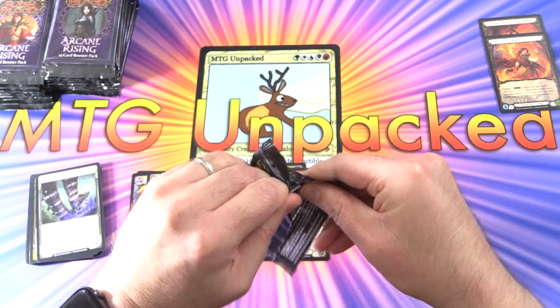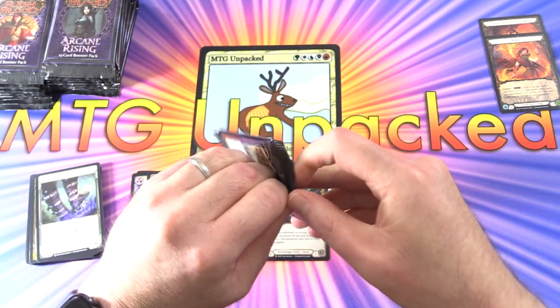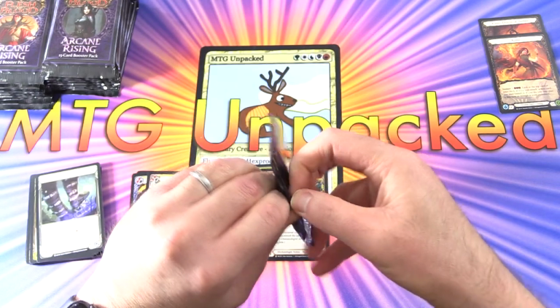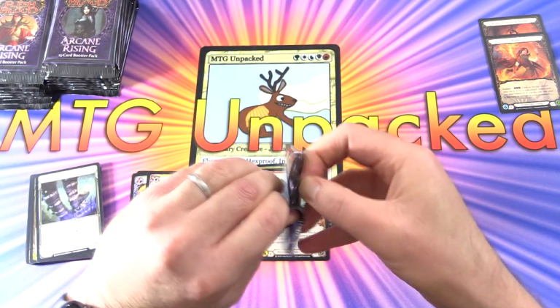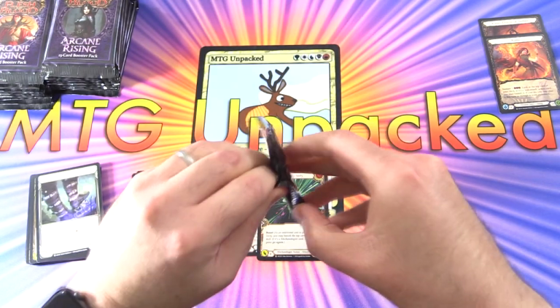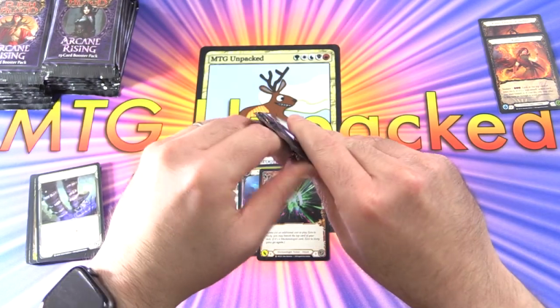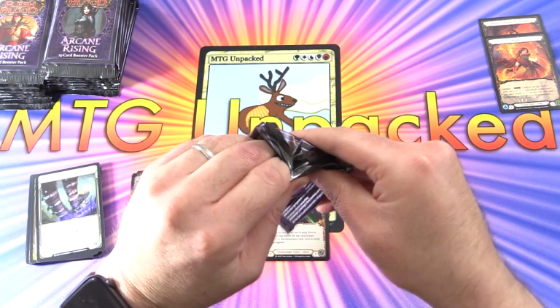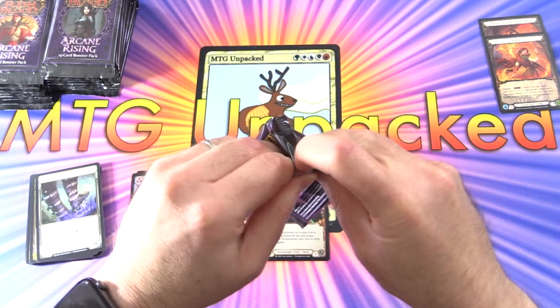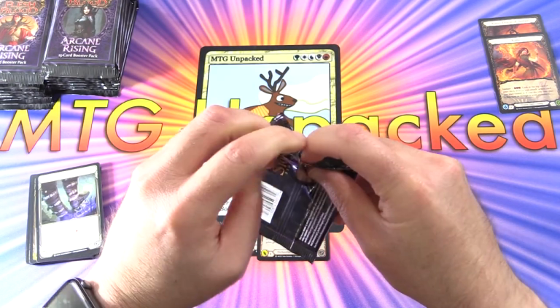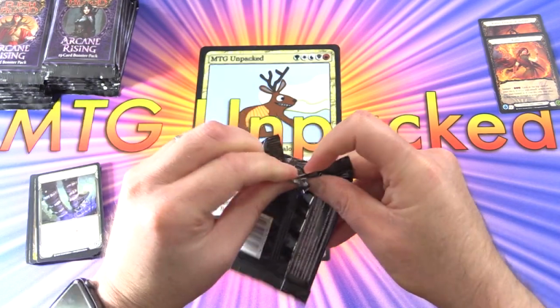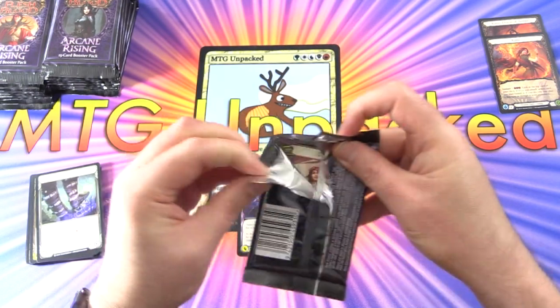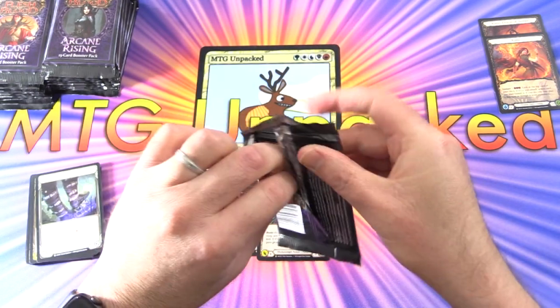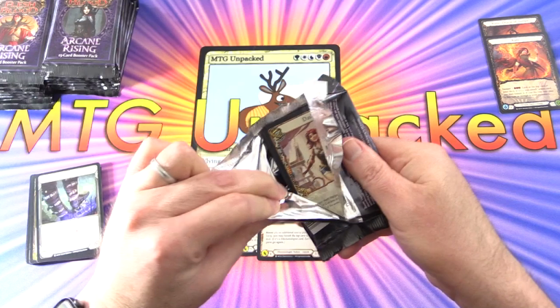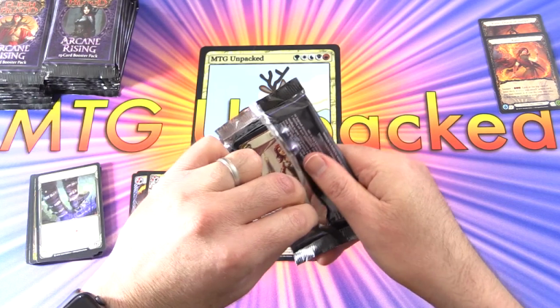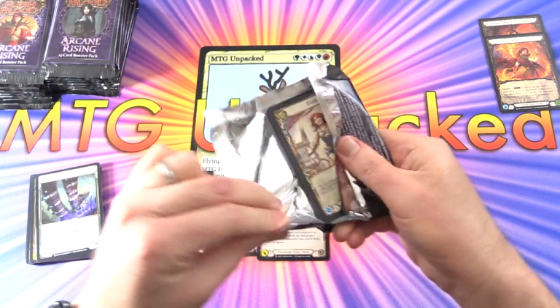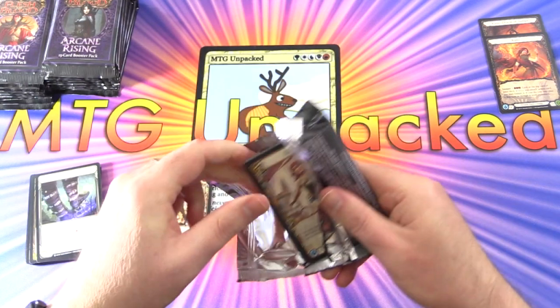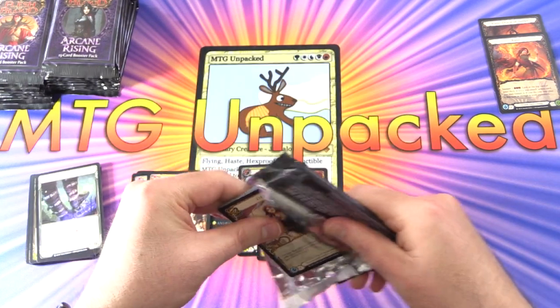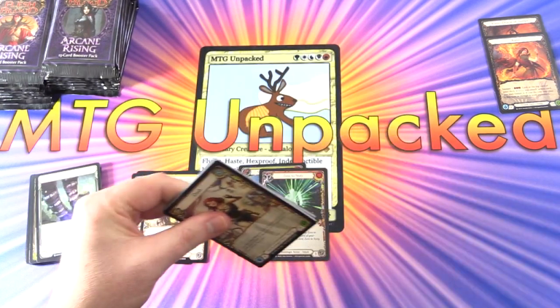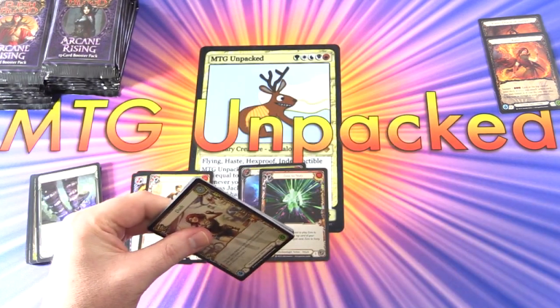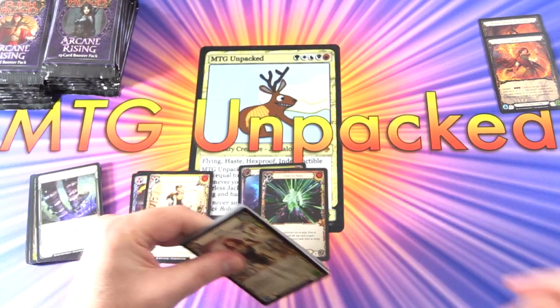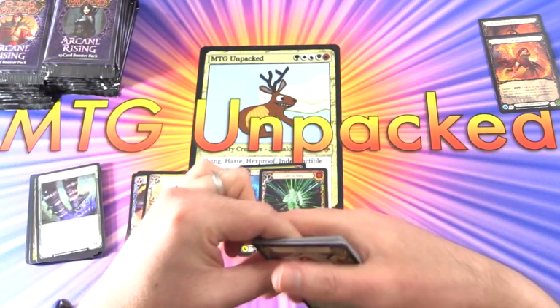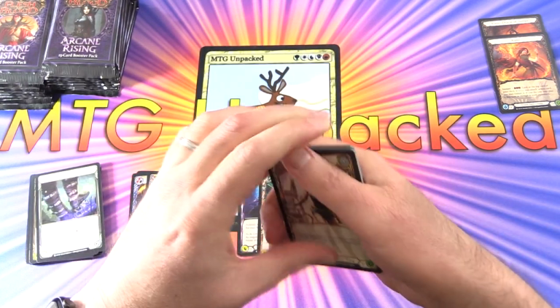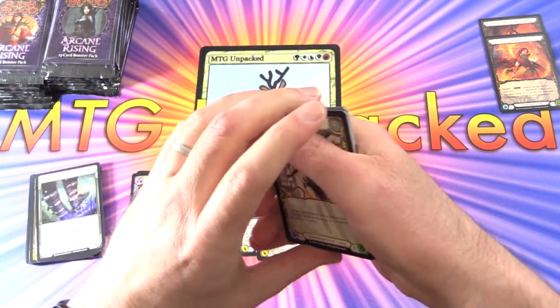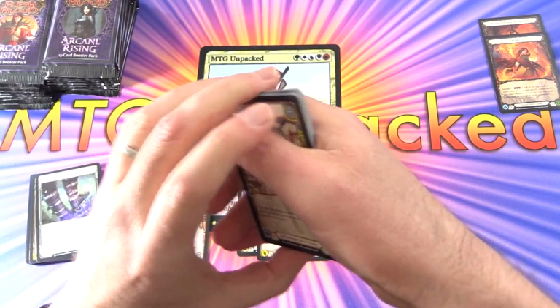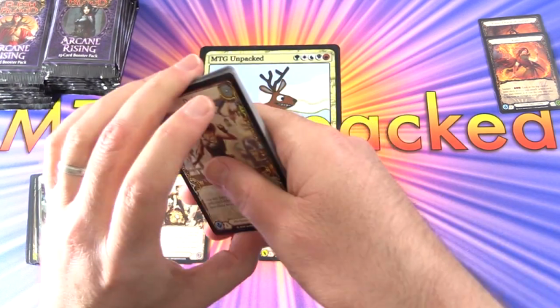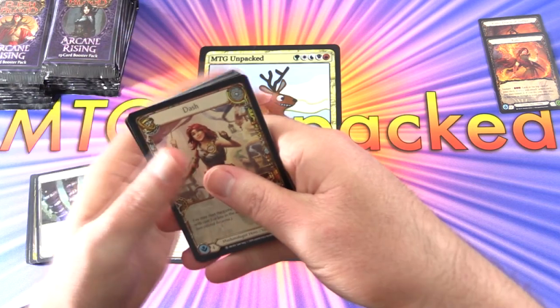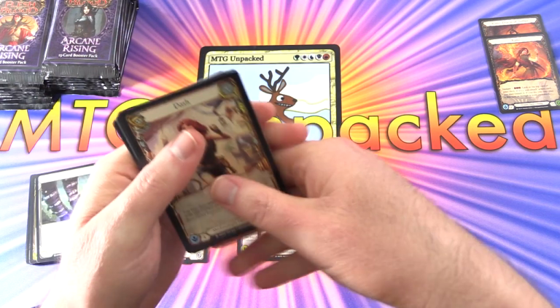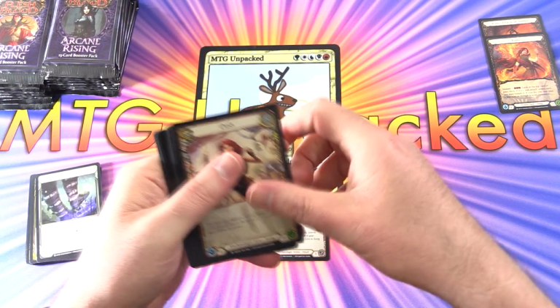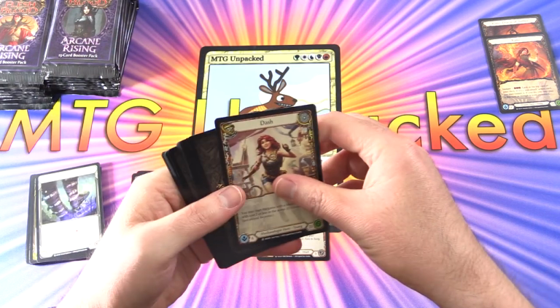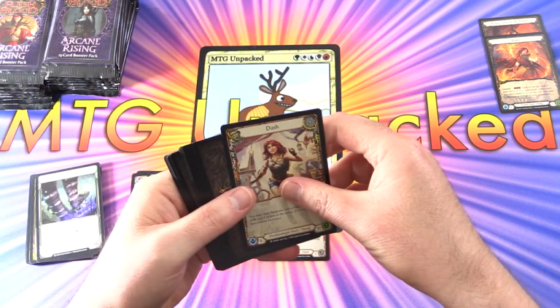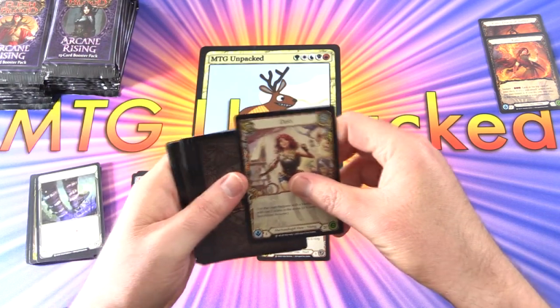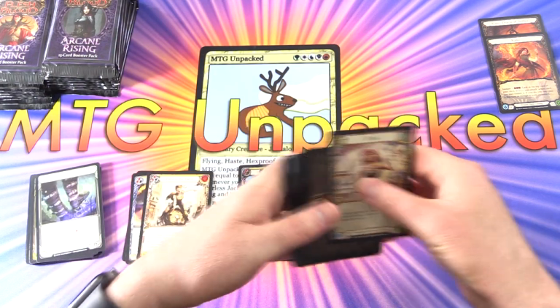They have a whole bunch of different rarities. You get mostly commons, two rares, and a foil. There's also Super Rares, Majestic, Legendary, and Fabled.